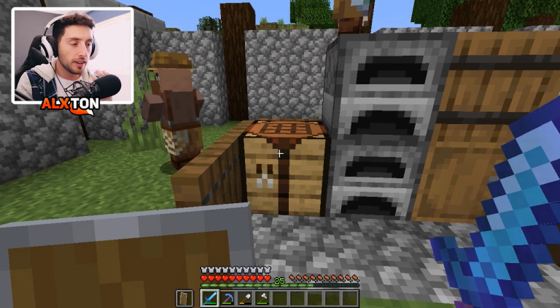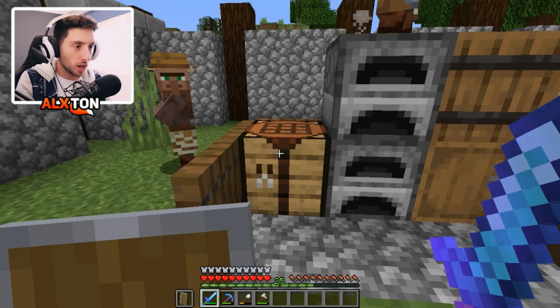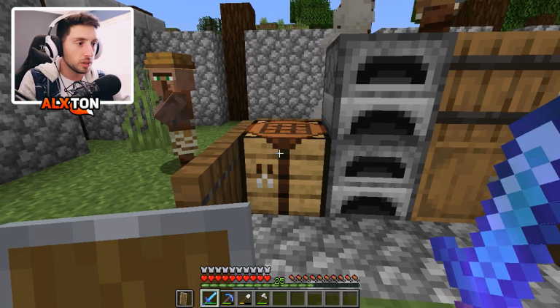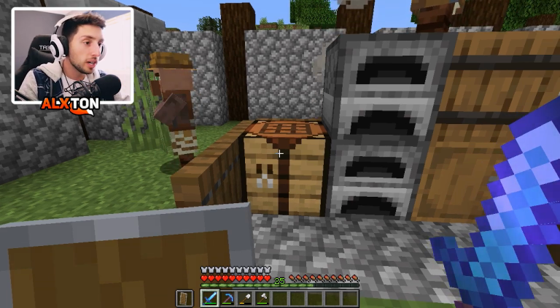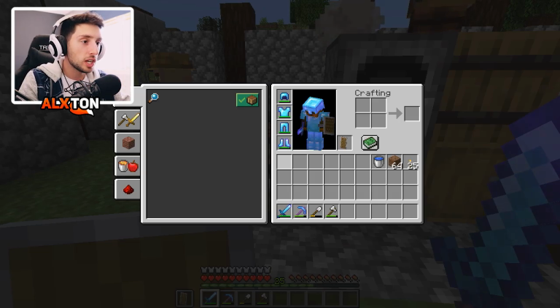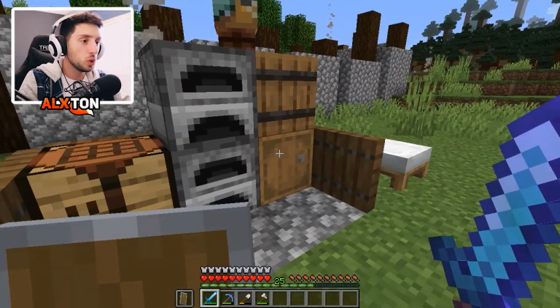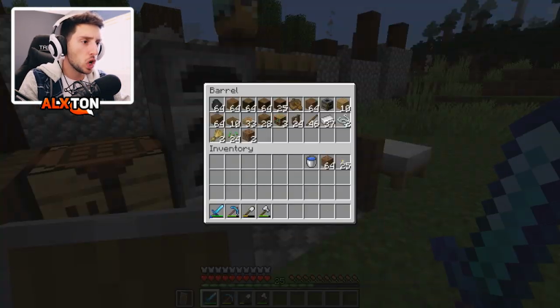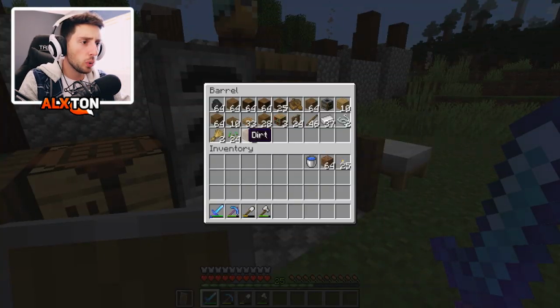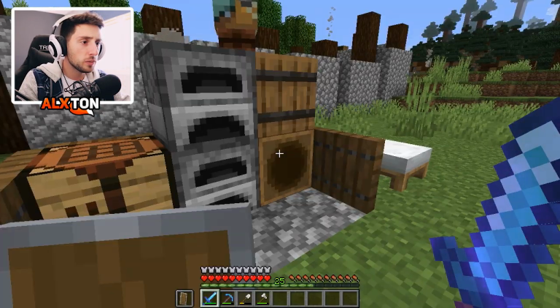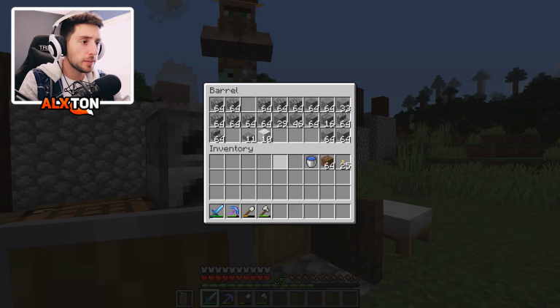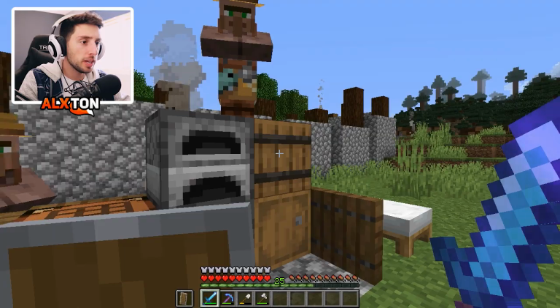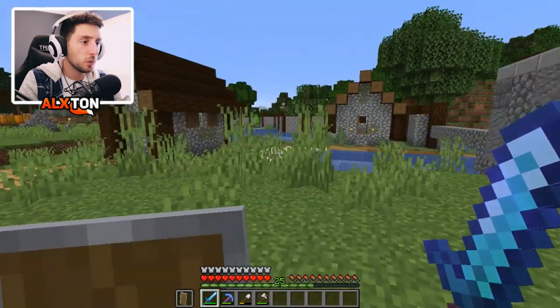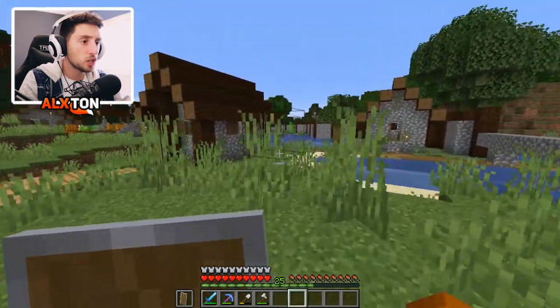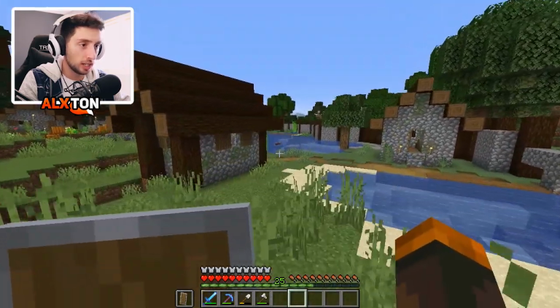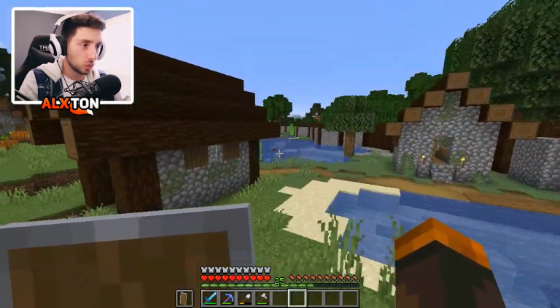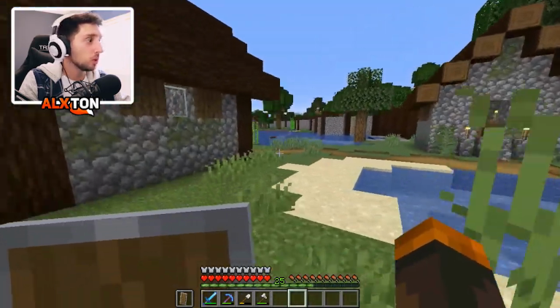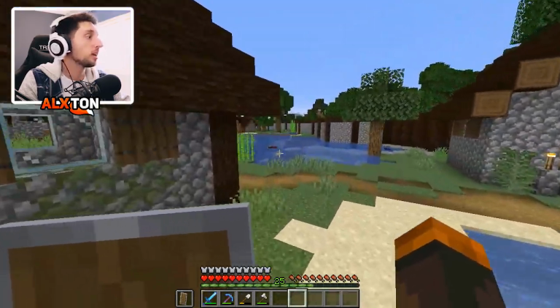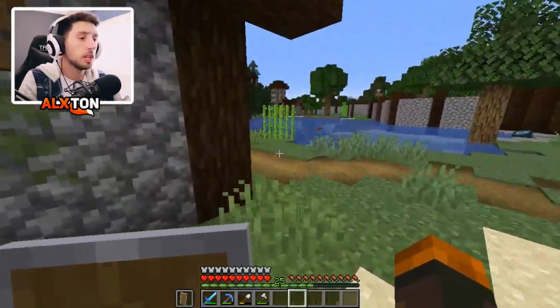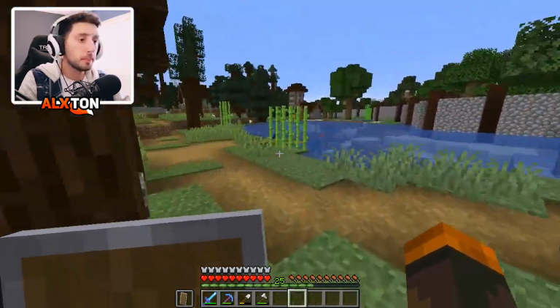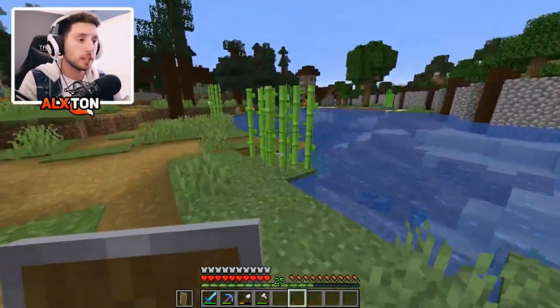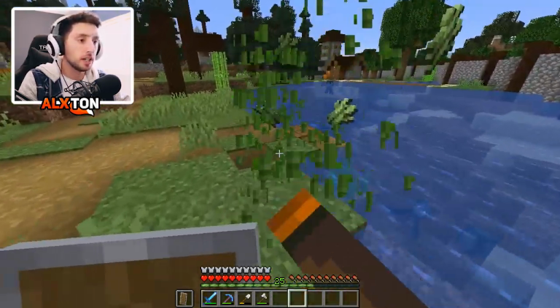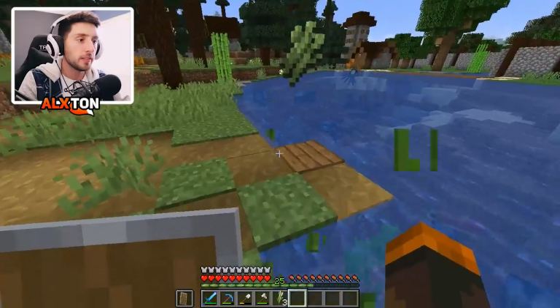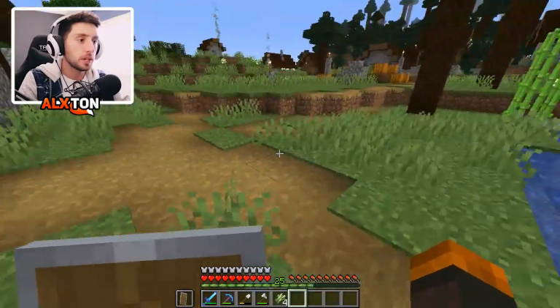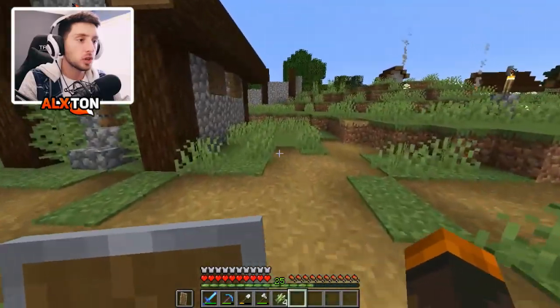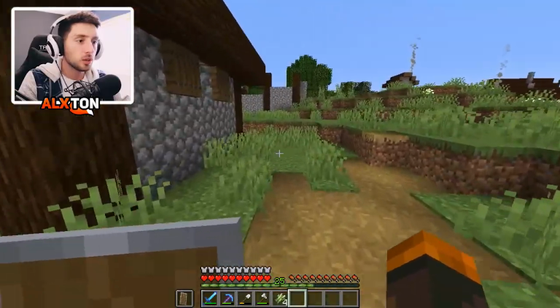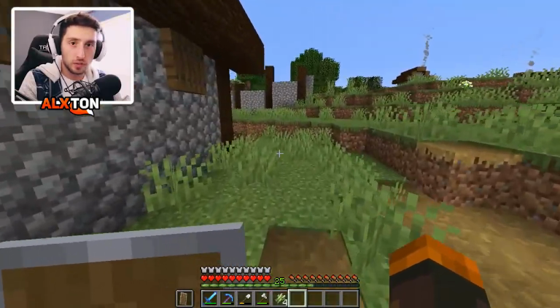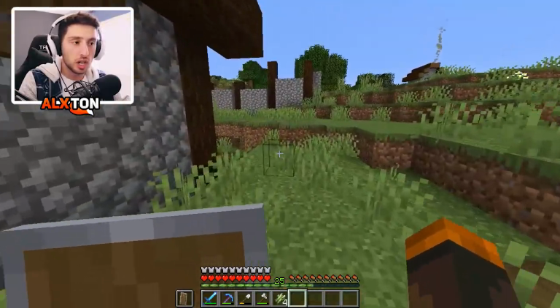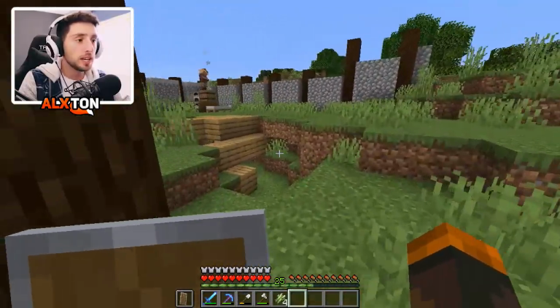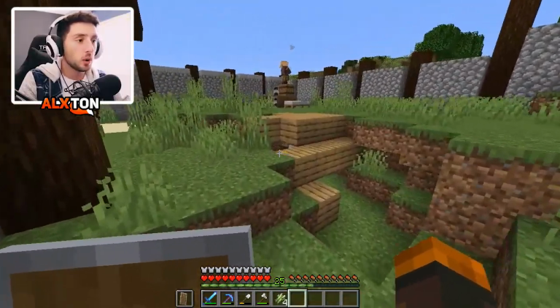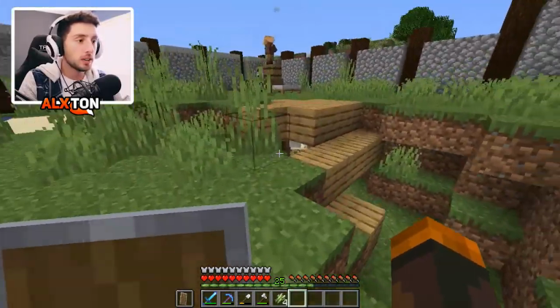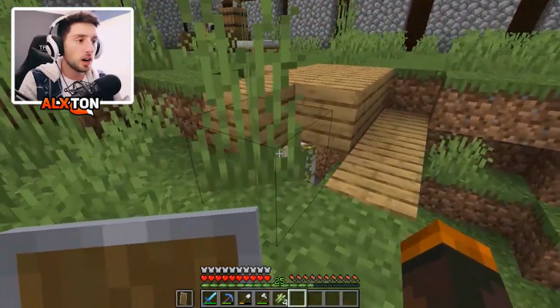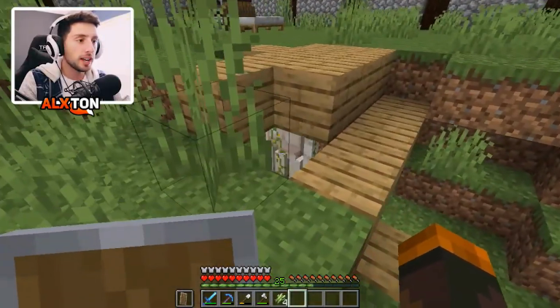I want to have a cartographer villager, which is pretty simple to make. We need sugar cane because we need paper, and luckily there's plenty of sugar cane around this village. This place is going to be crazy. And this is our friend the golem here.